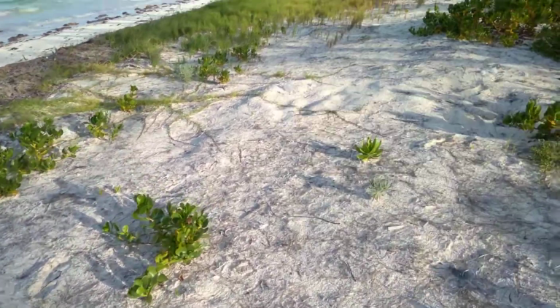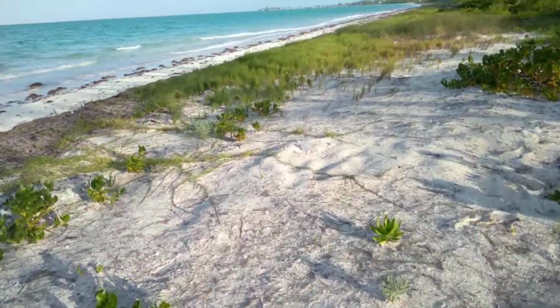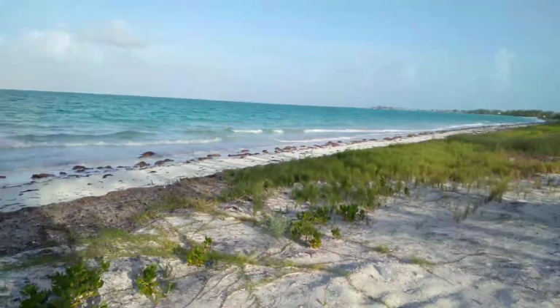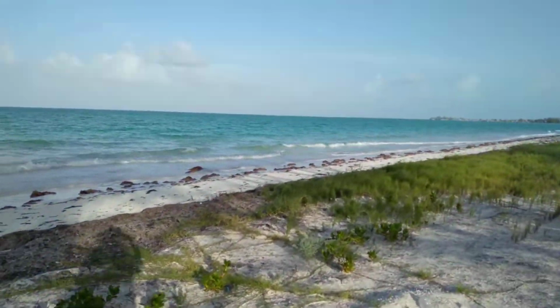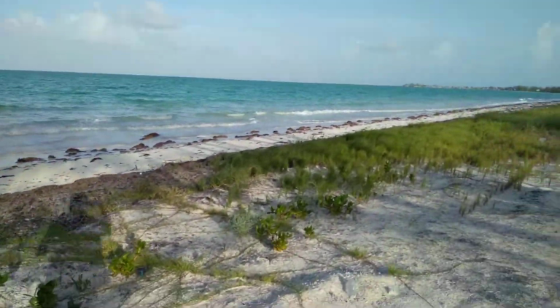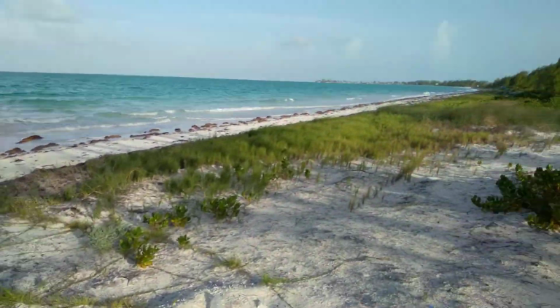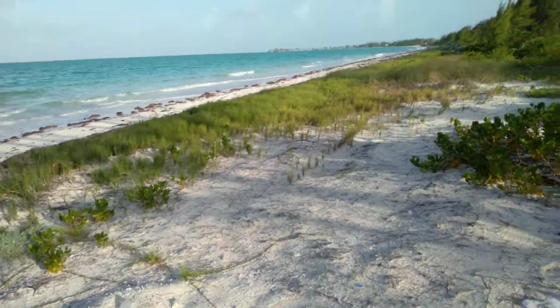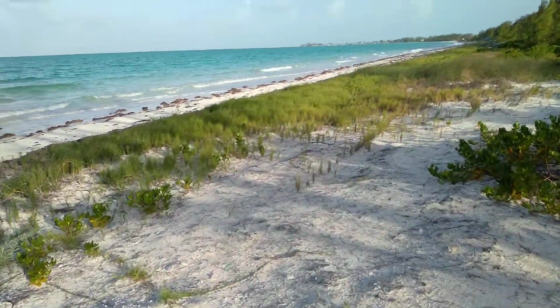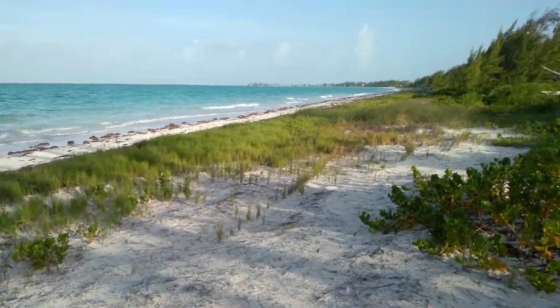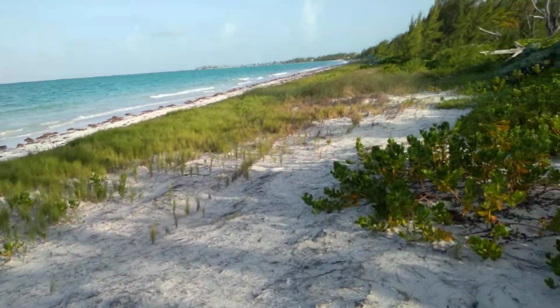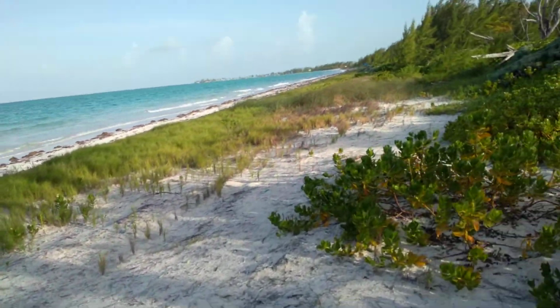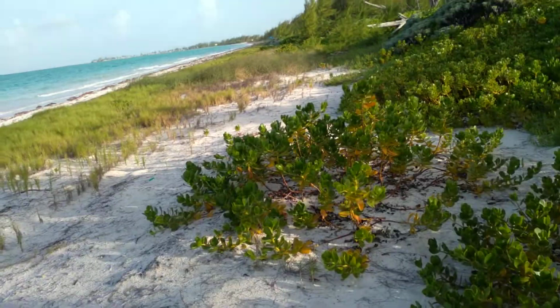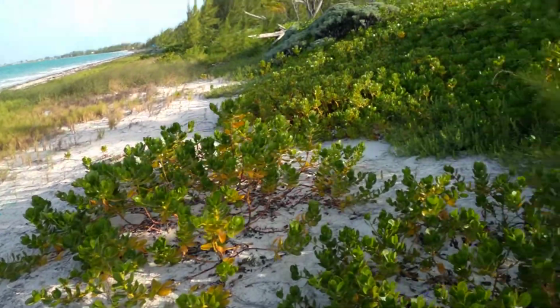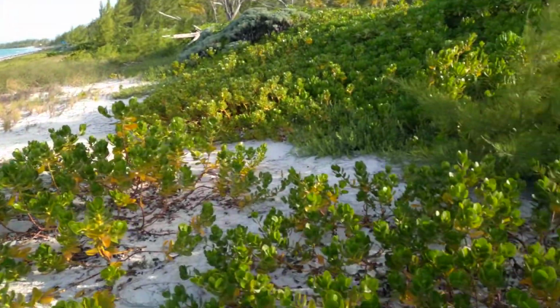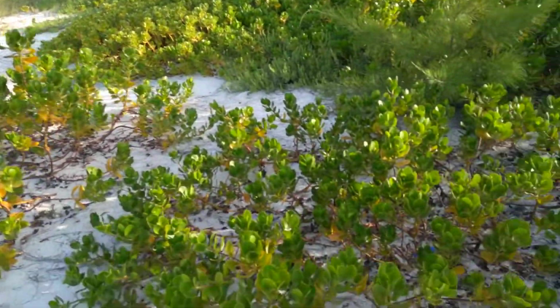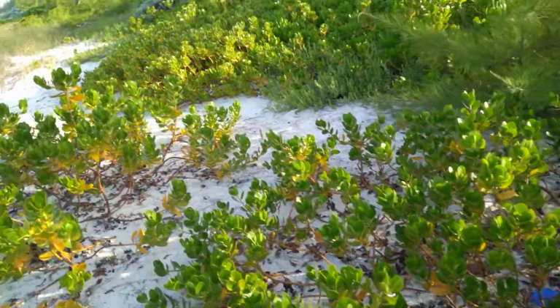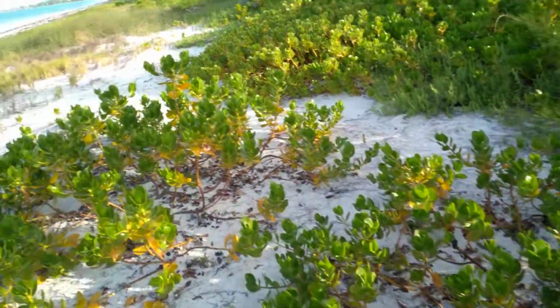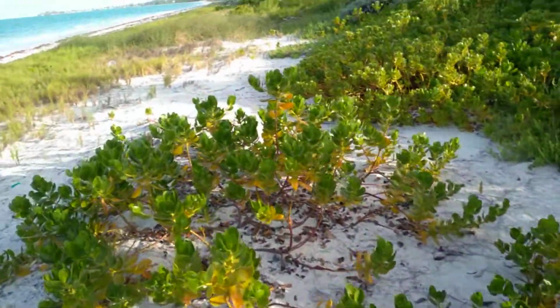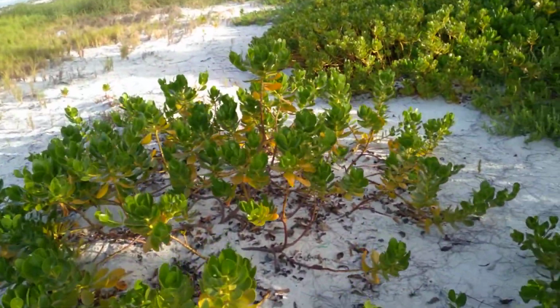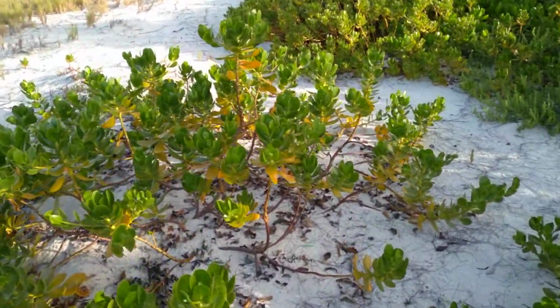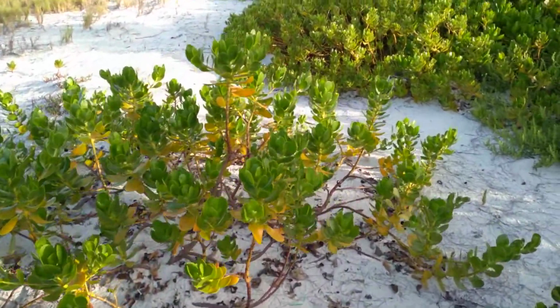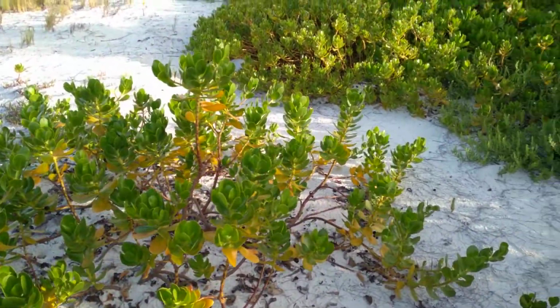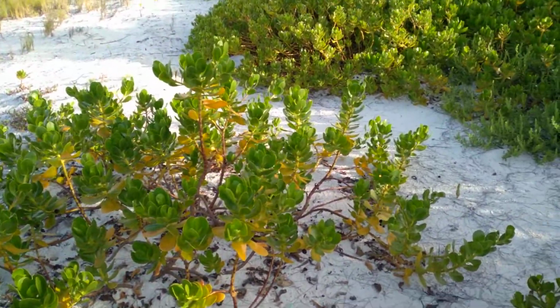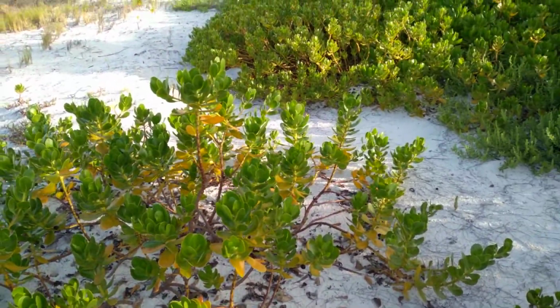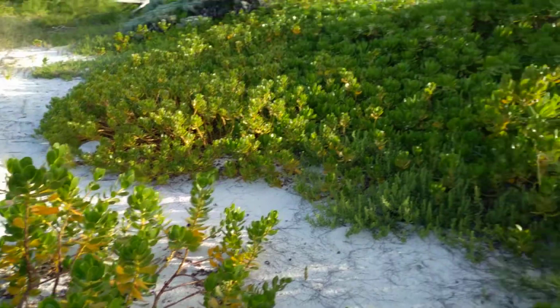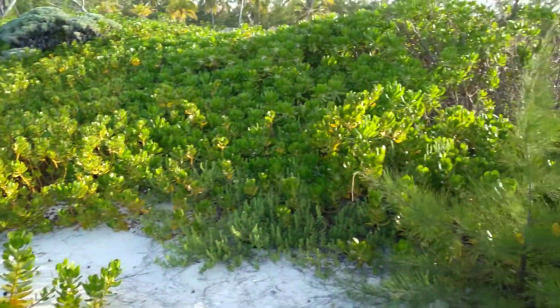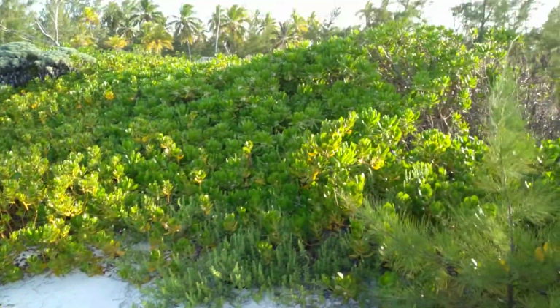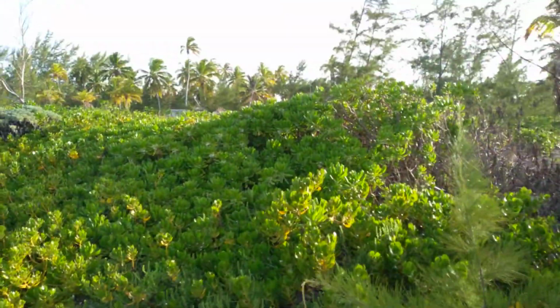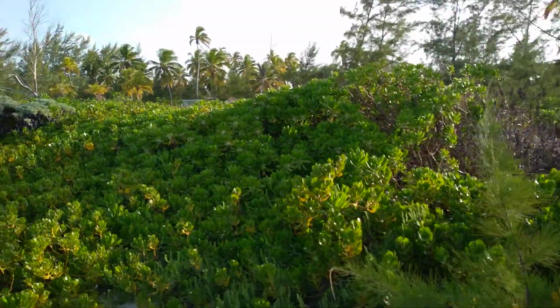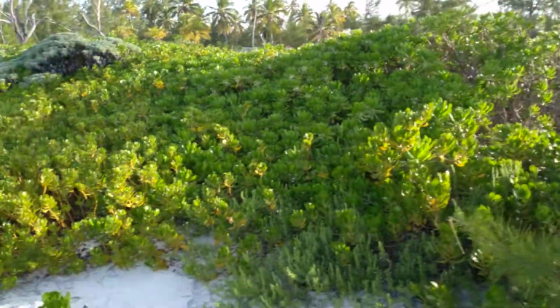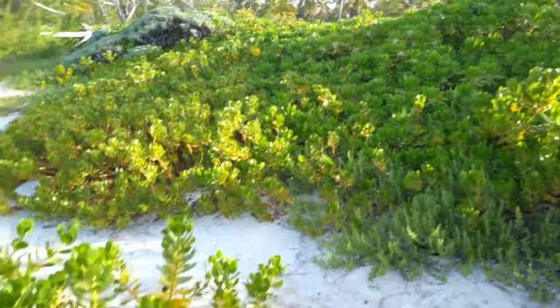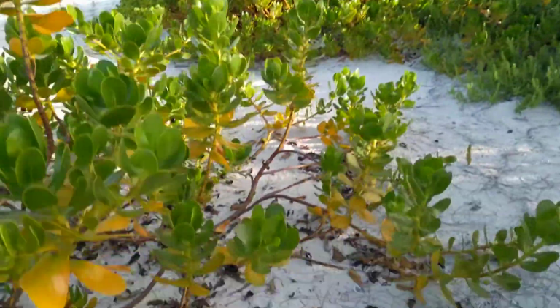Everyone, this is a beautiful Bahamian beach in South Andros, and I just want to show you something because it's not very common that you see the native Scaevola and the invasive Scaevola right next to one another.